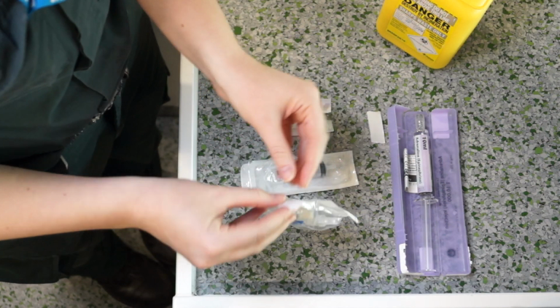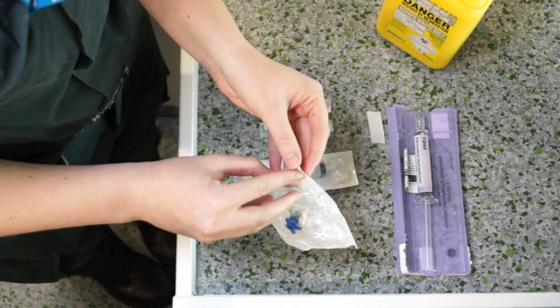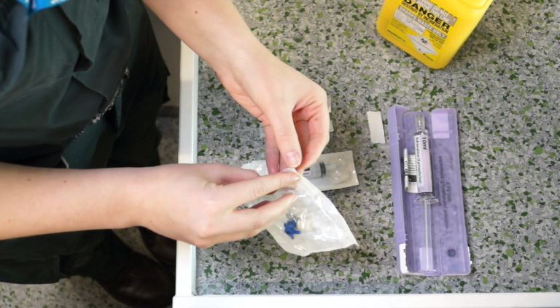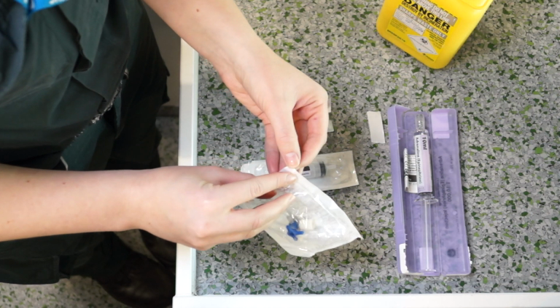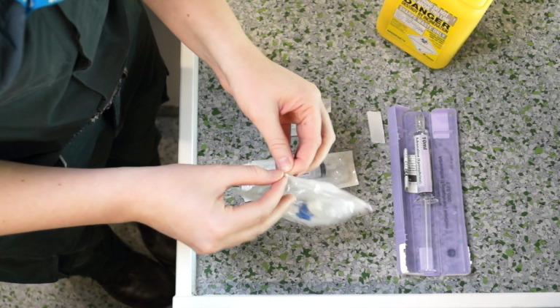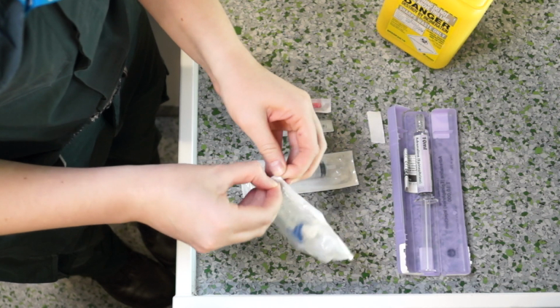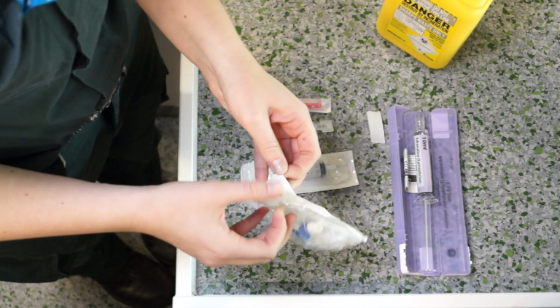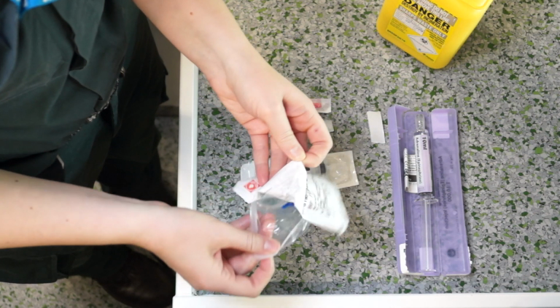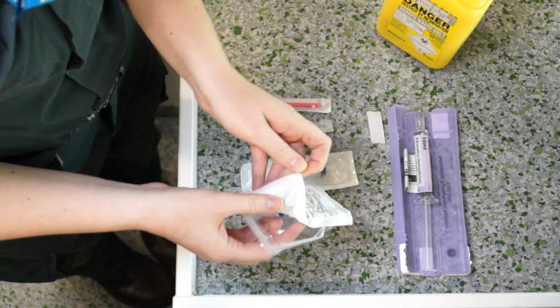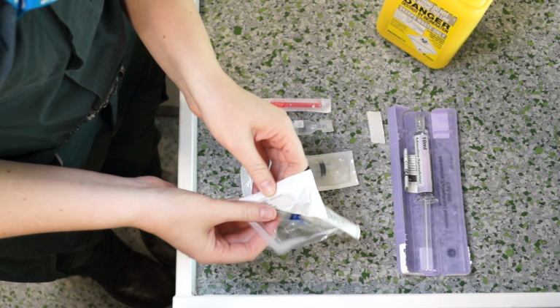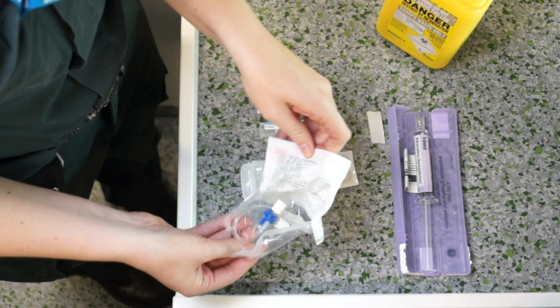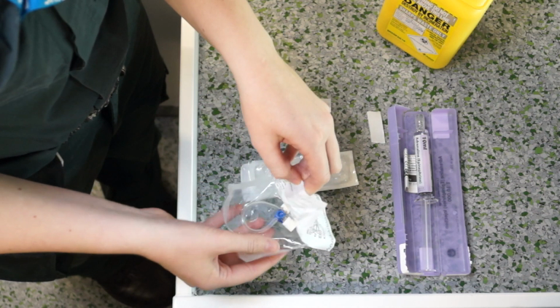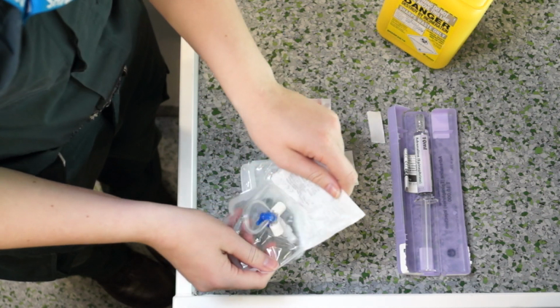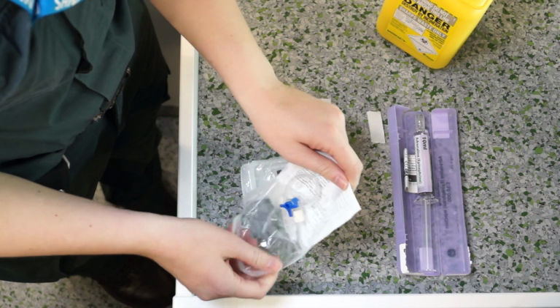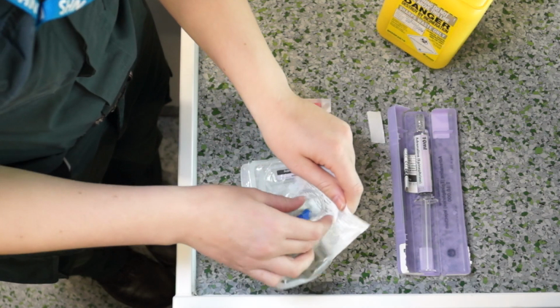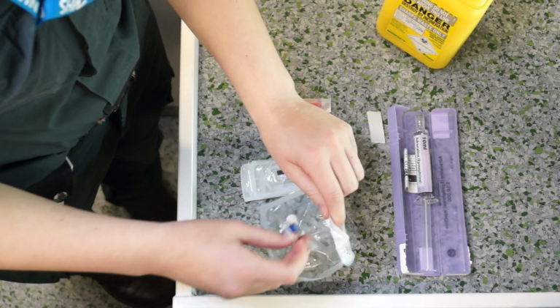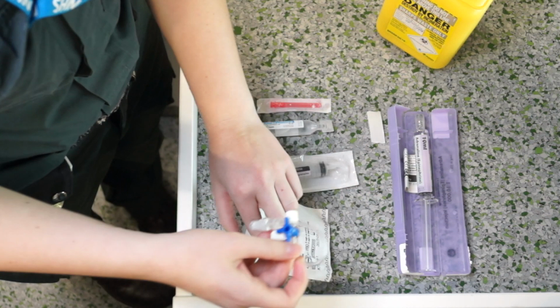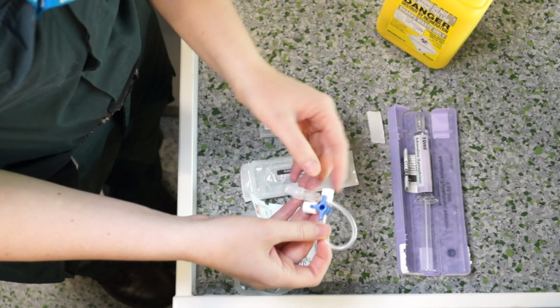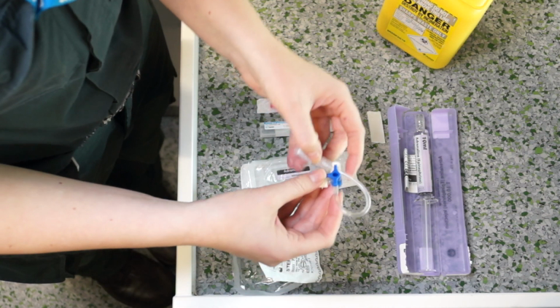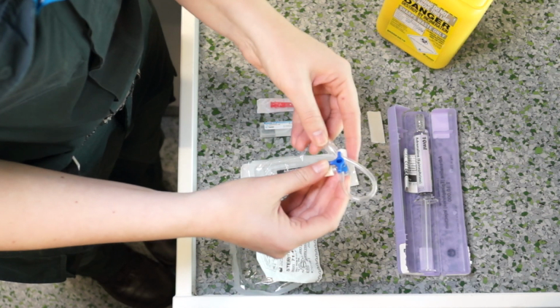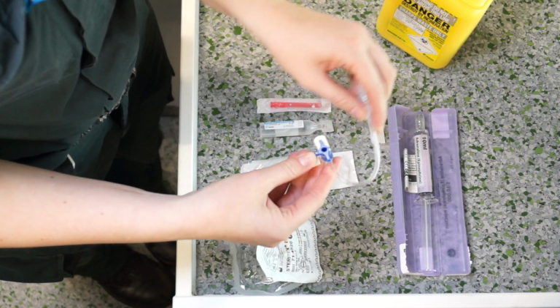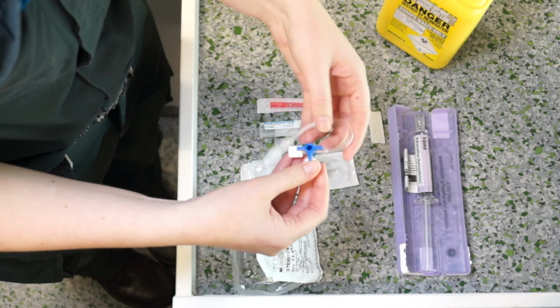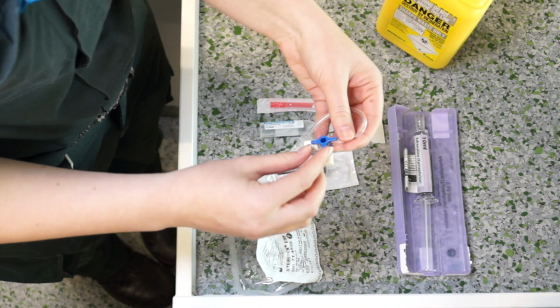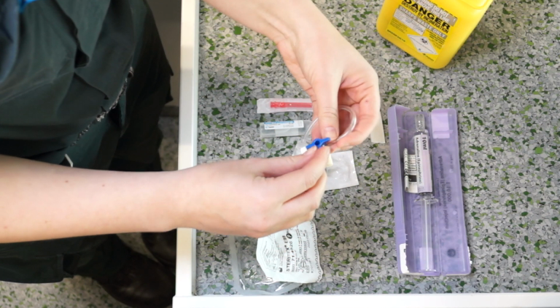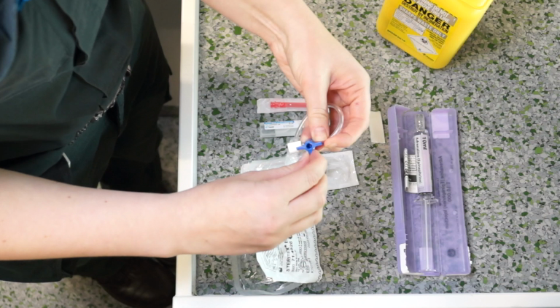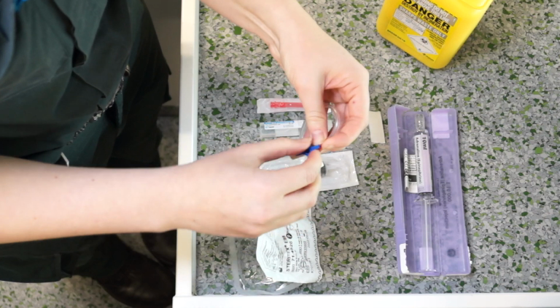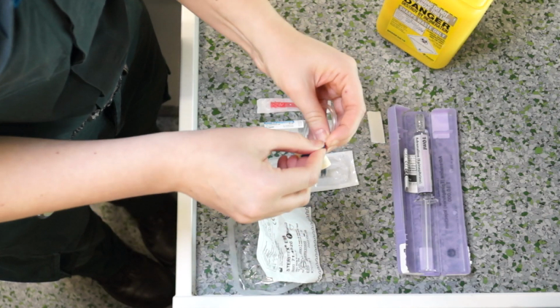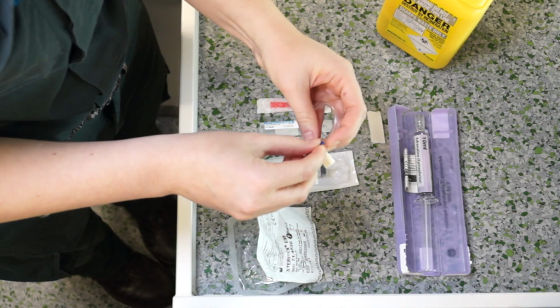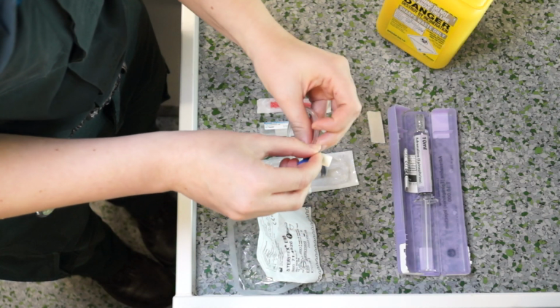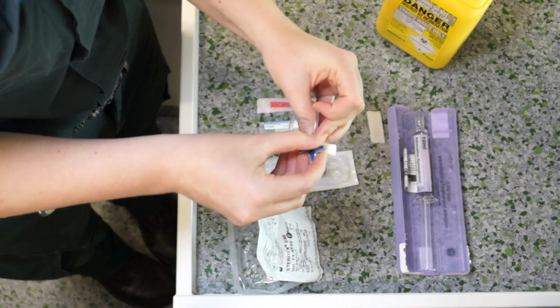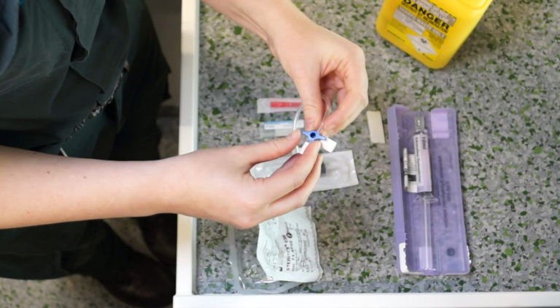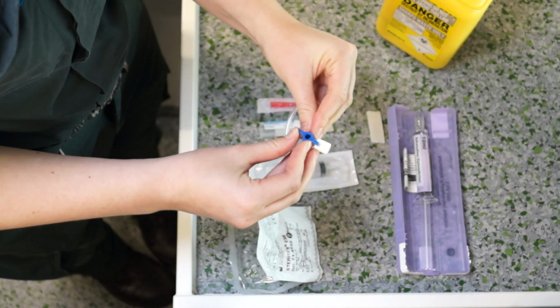Take the 3-way tap, open the packaging, position the blue tap to open the 2 ports and remove the caps.